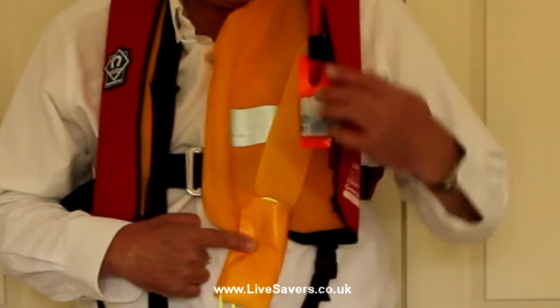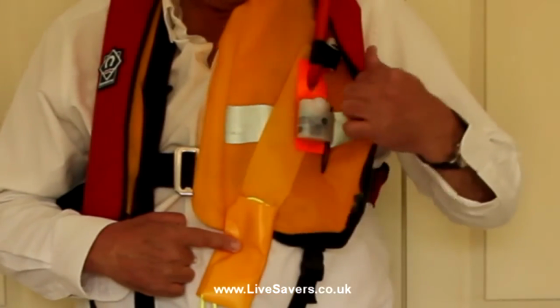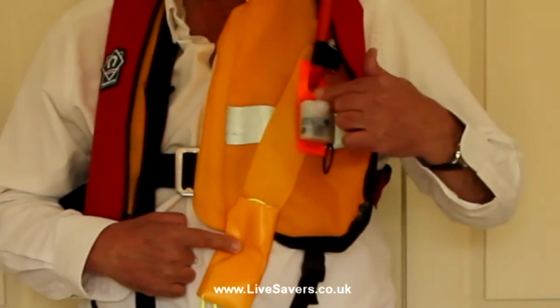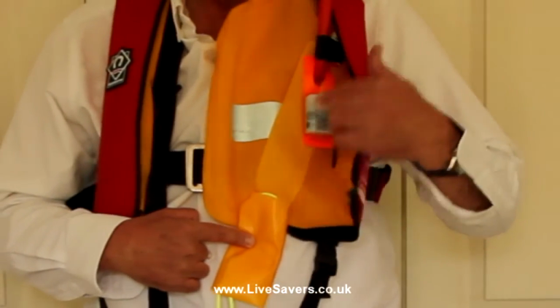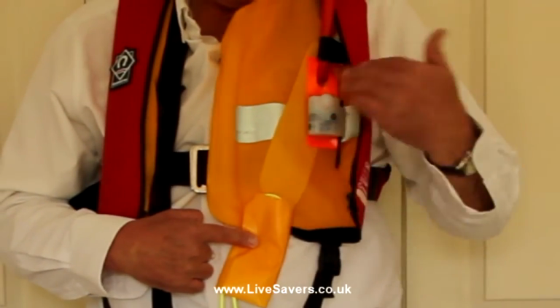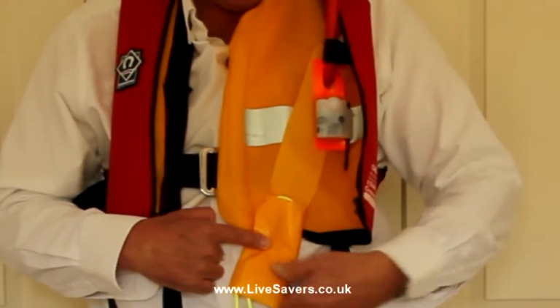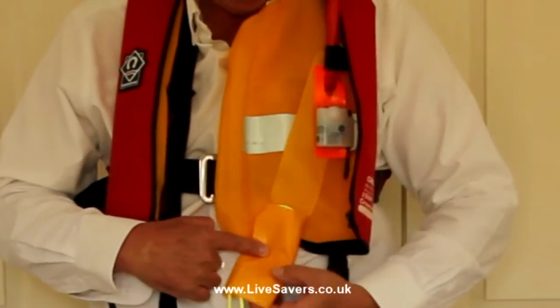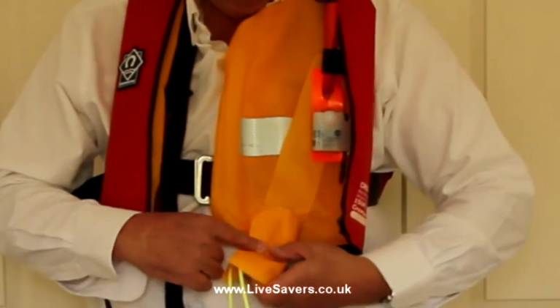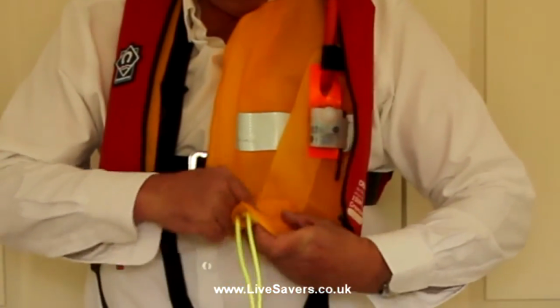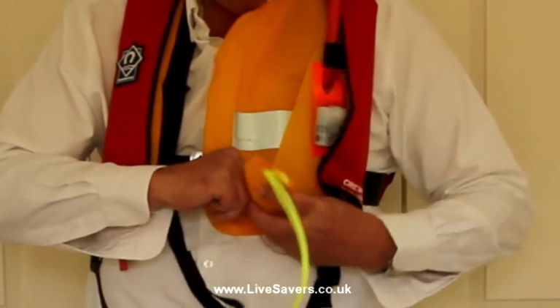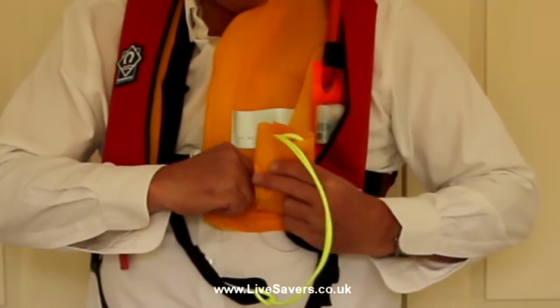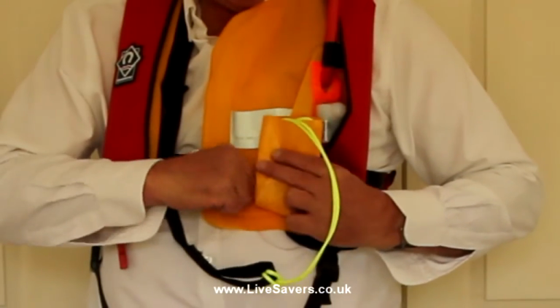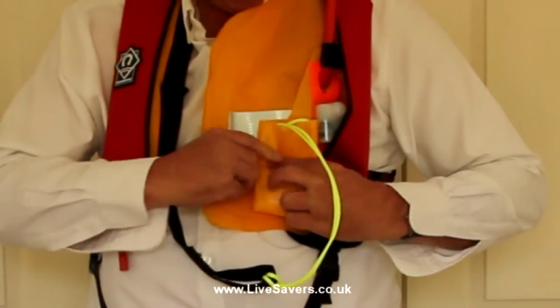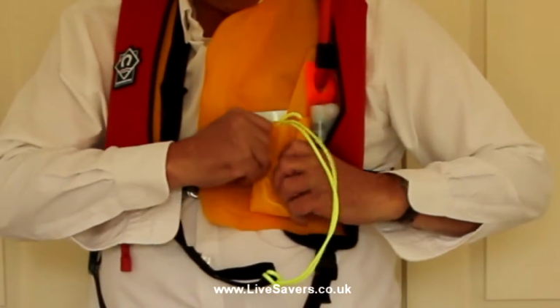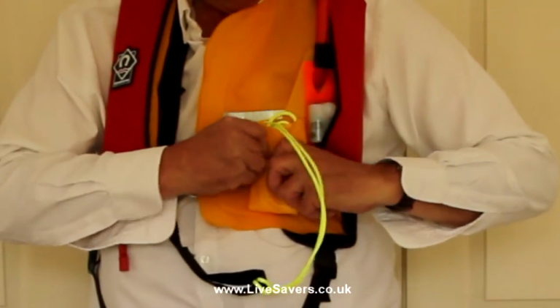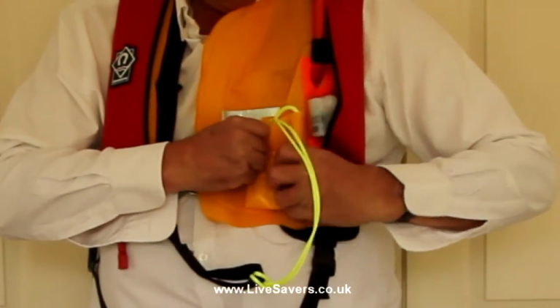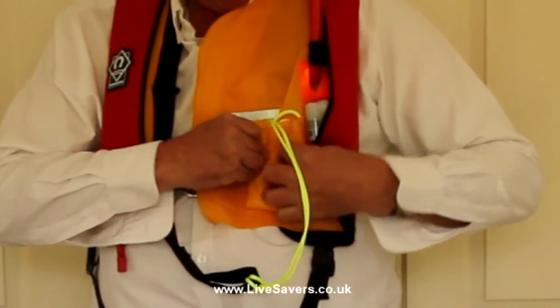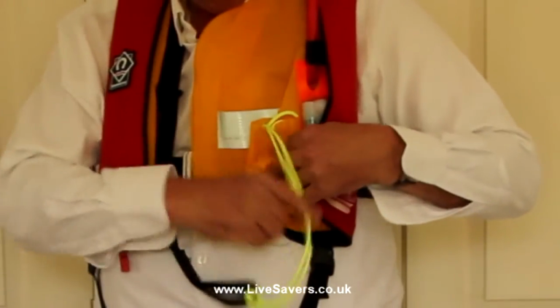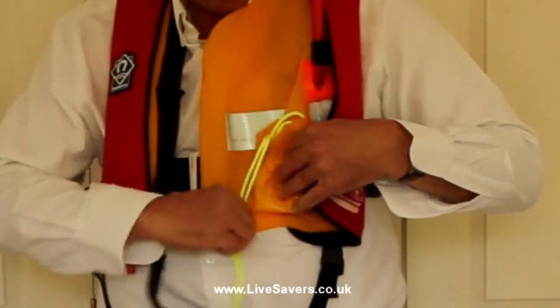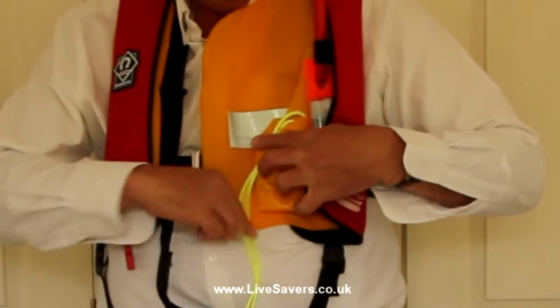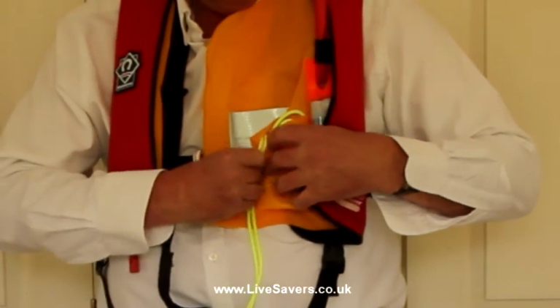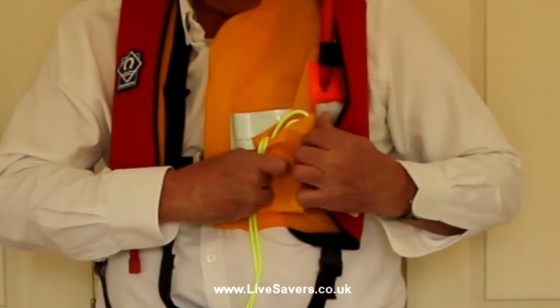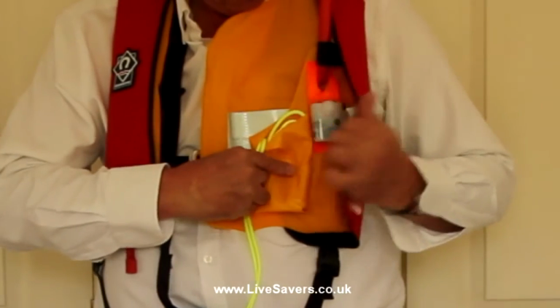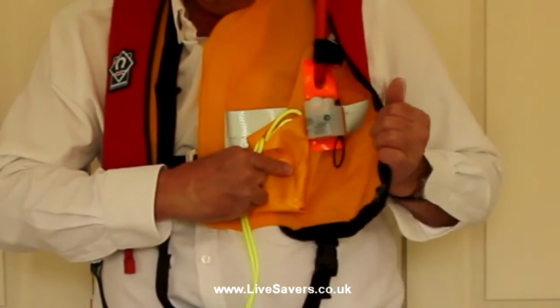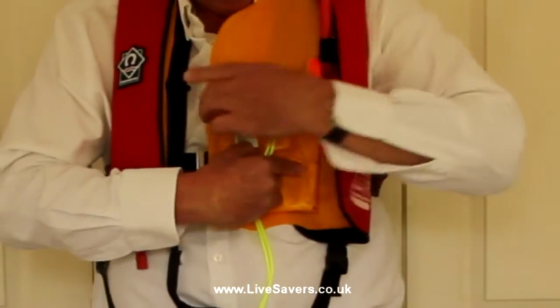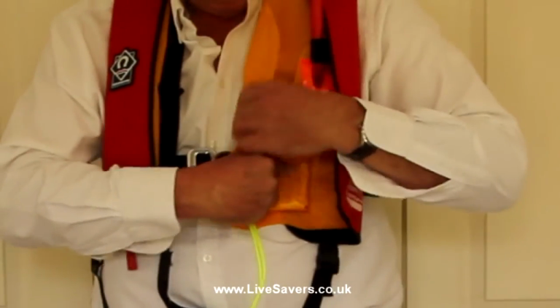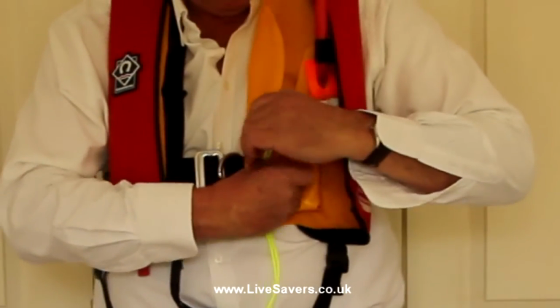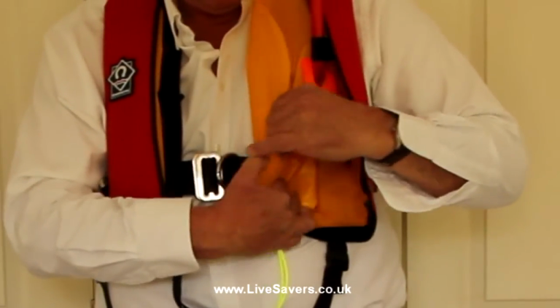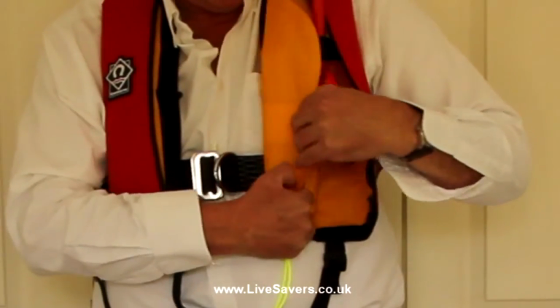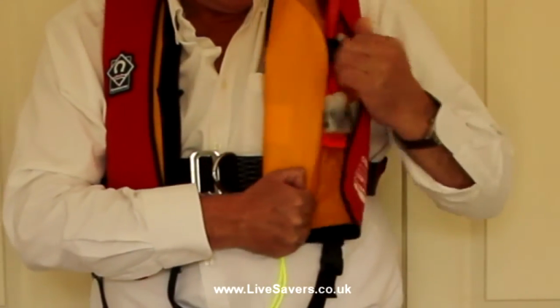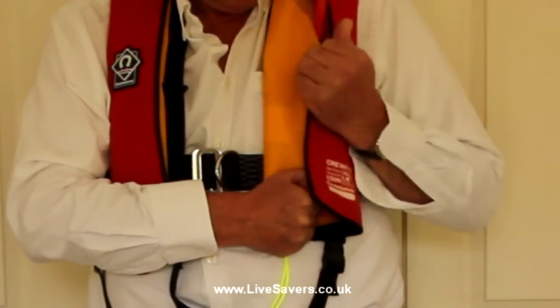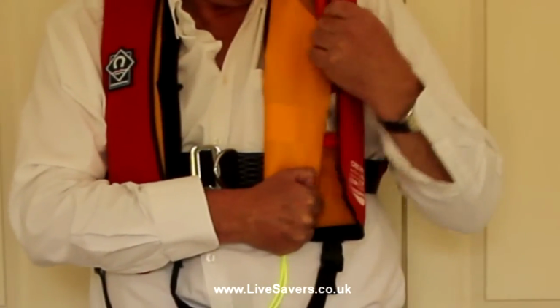Here we have a light, and we don't want the pocket to interfere with the light, so we hang the pocket off the oral tube first, and then the light, so that when the life jacket deploys and the Lifesaver comes out onto the water, the light is on top. So we fold it all away.